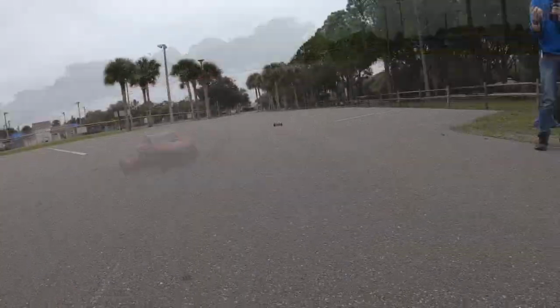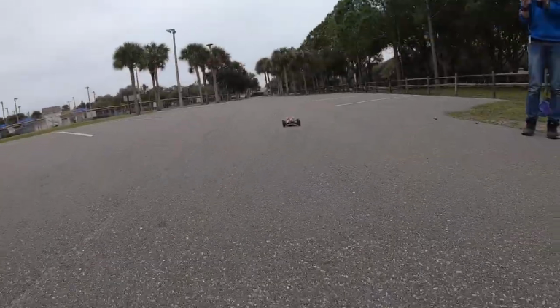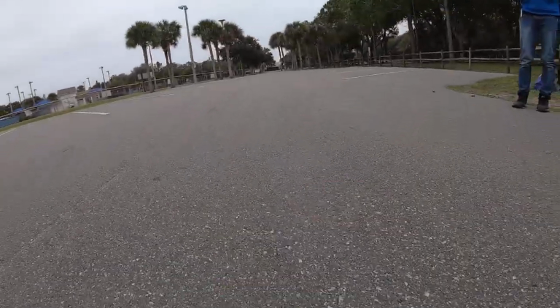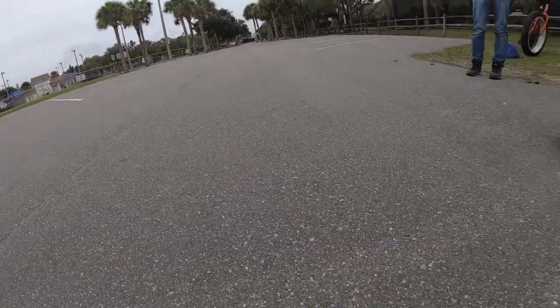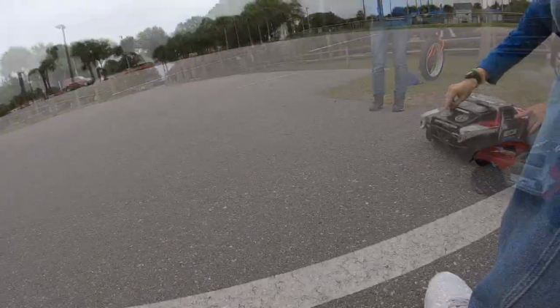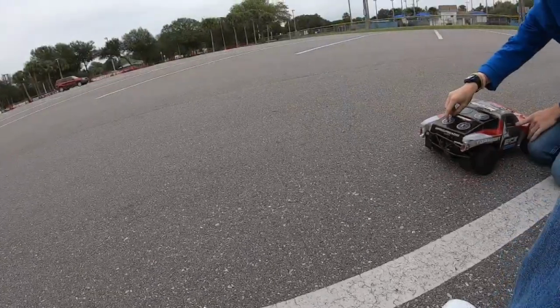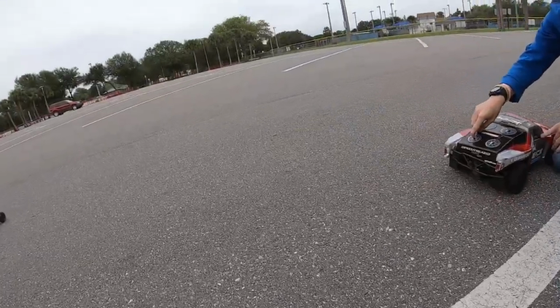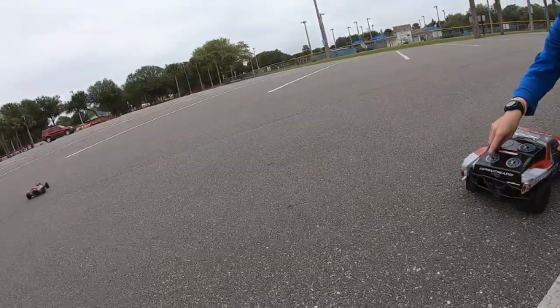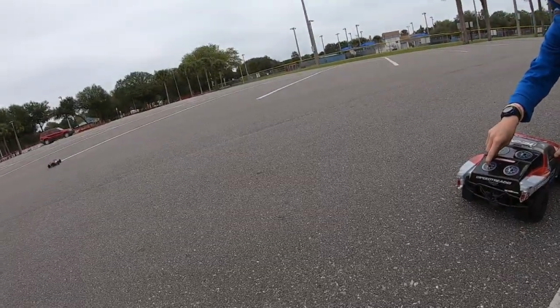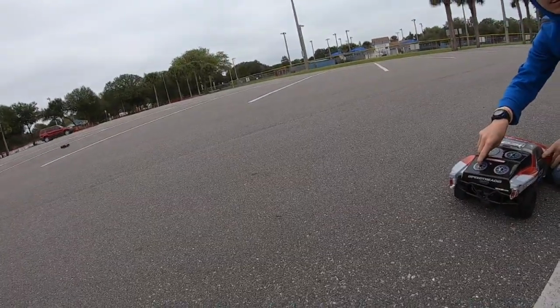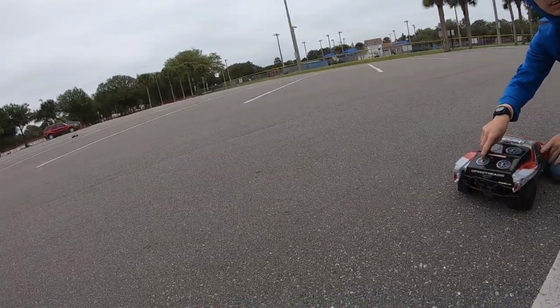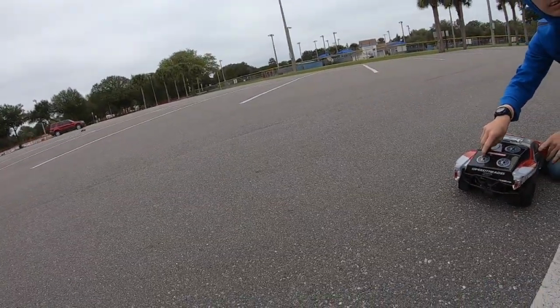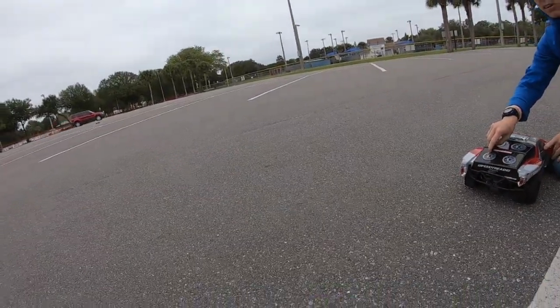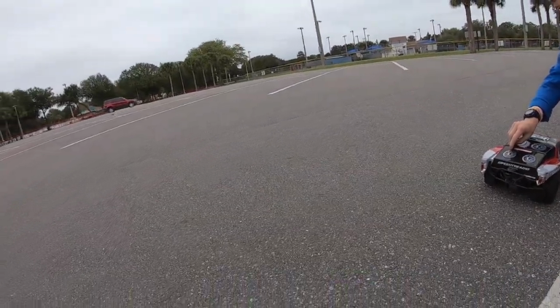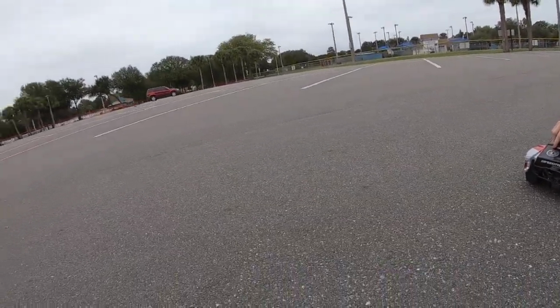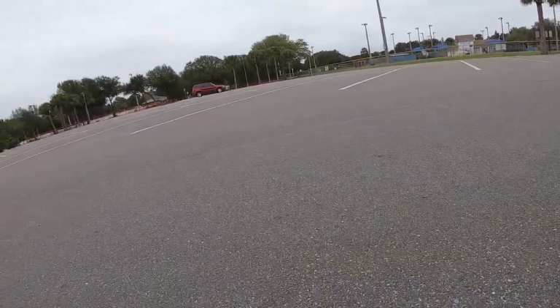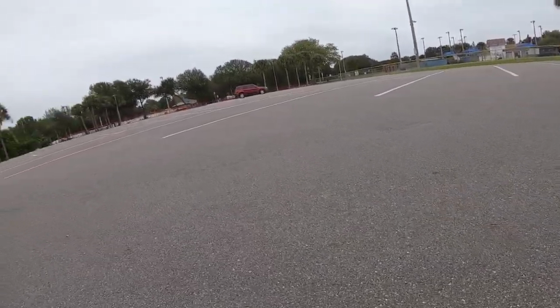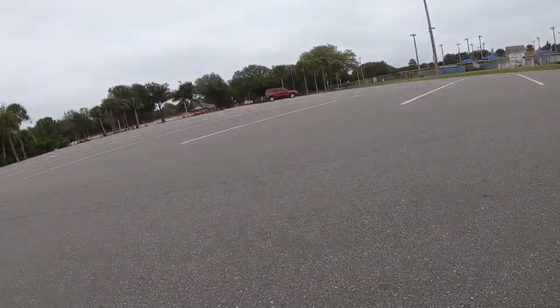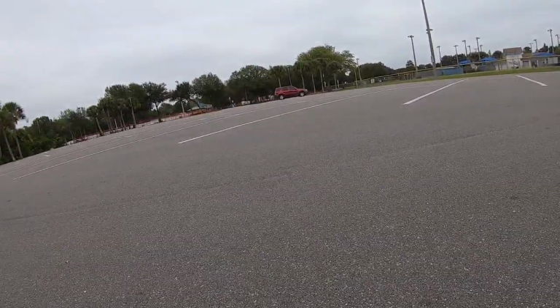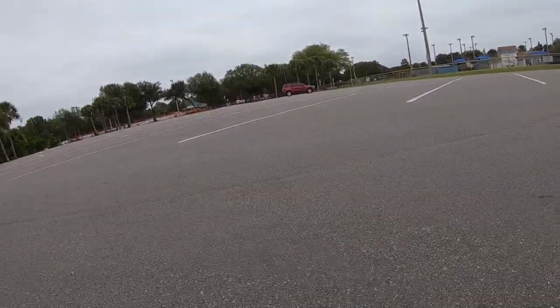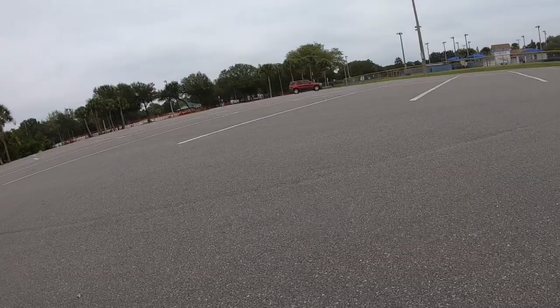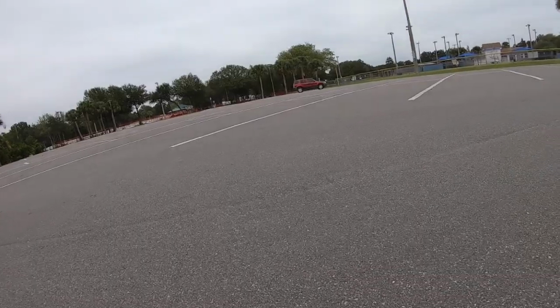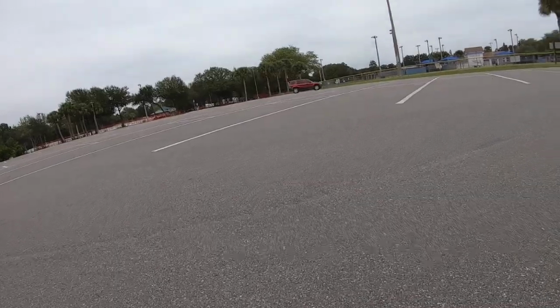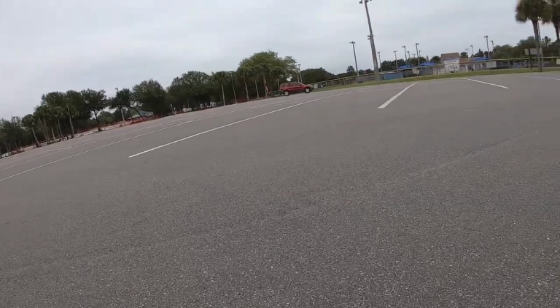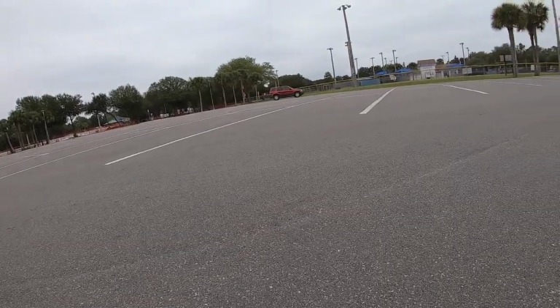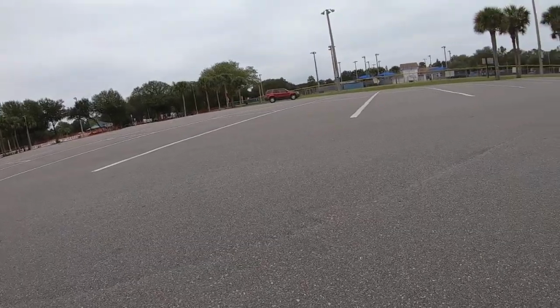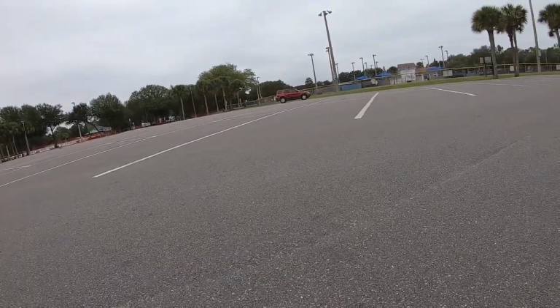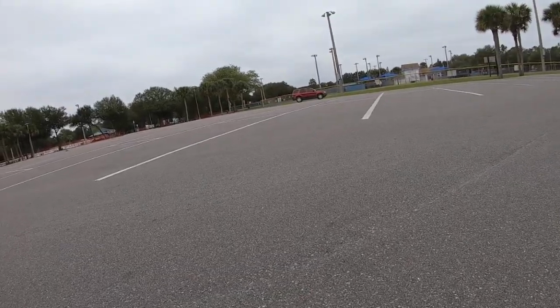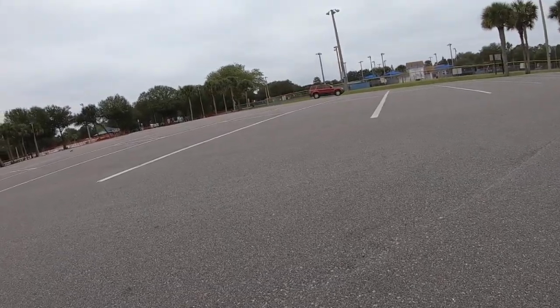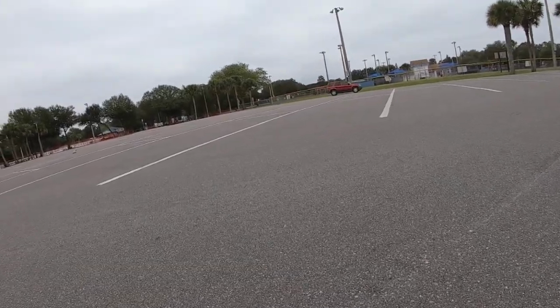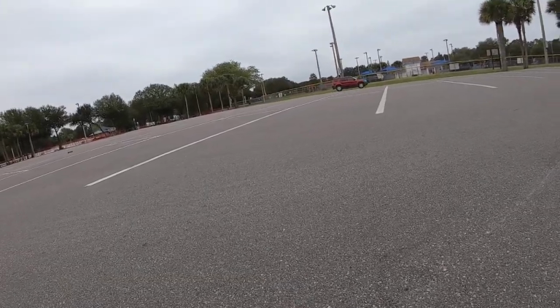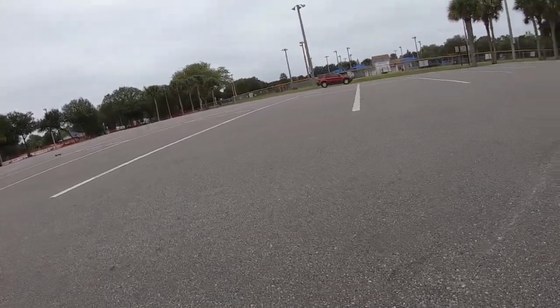I'm going to go underneath the car real quick — go shoot right underneath there.